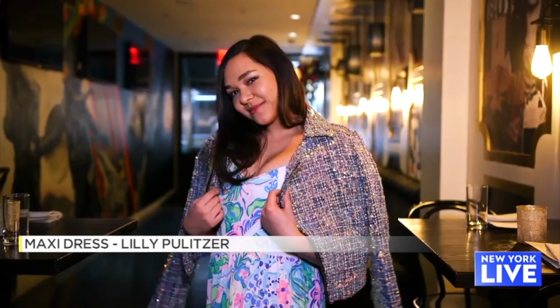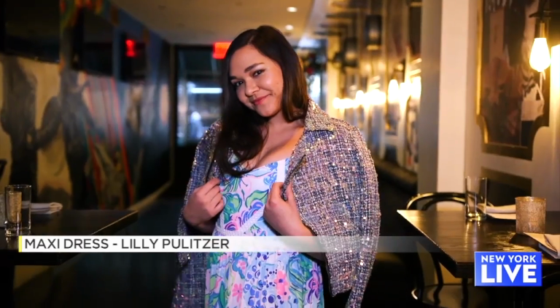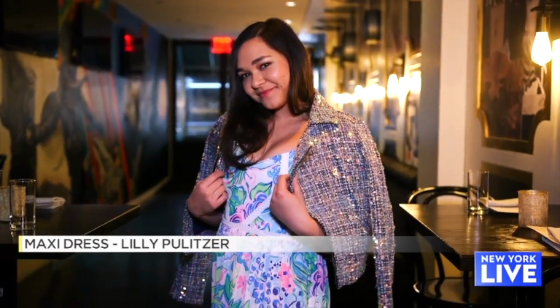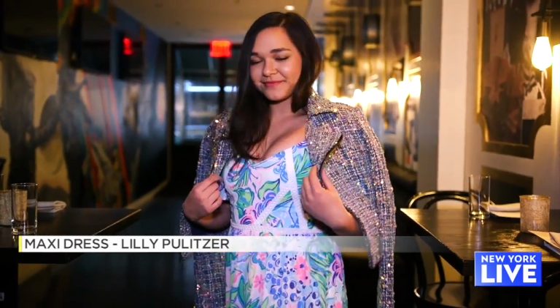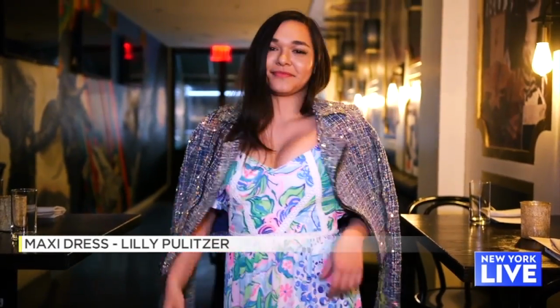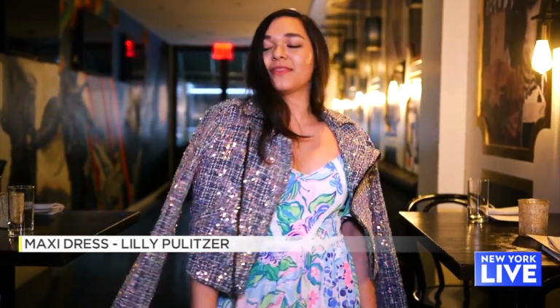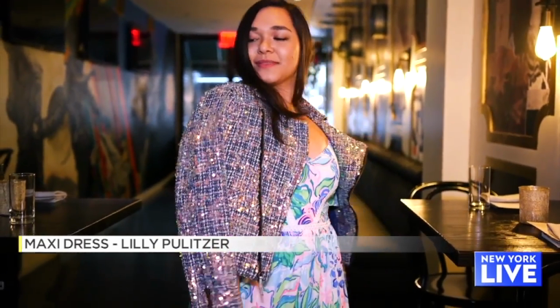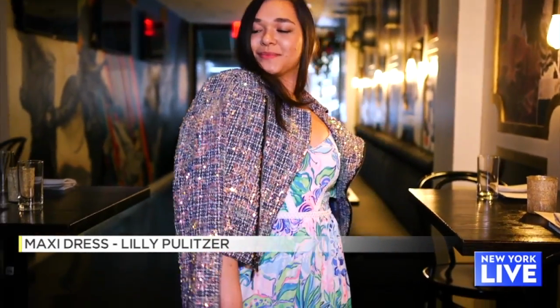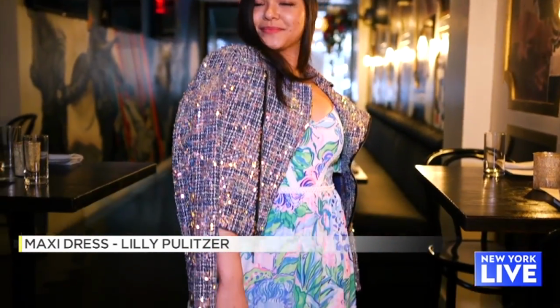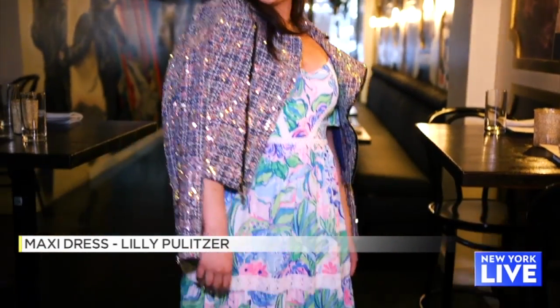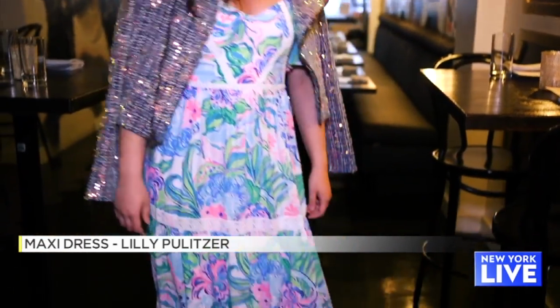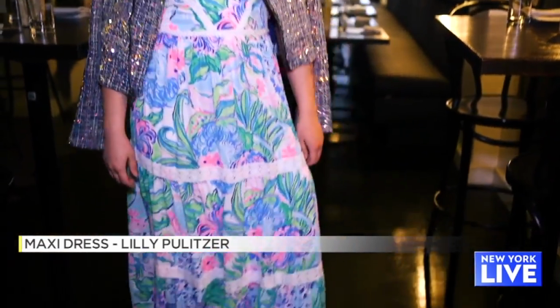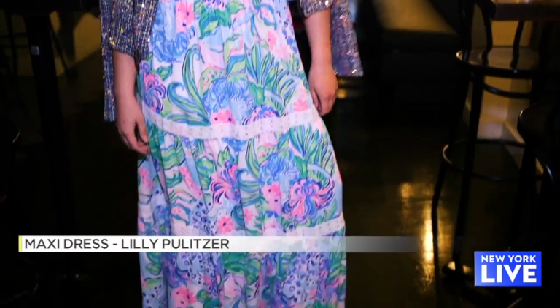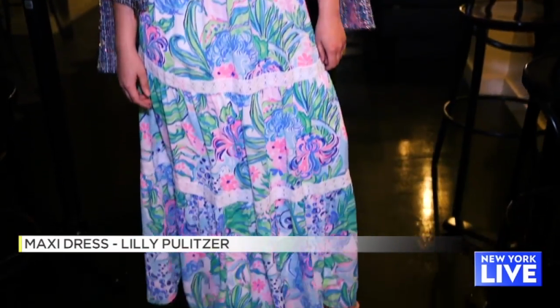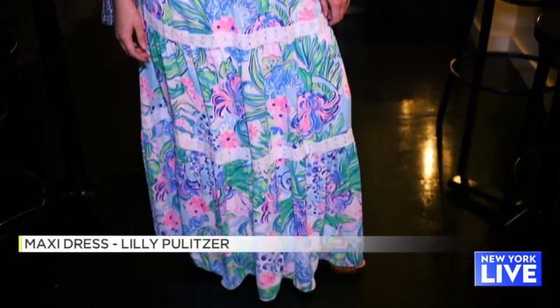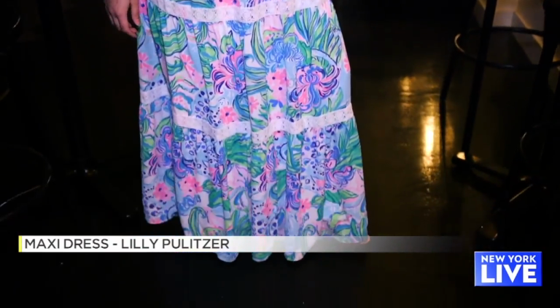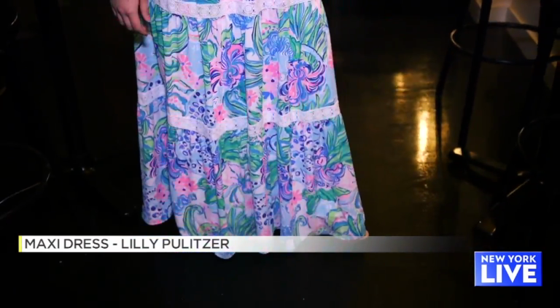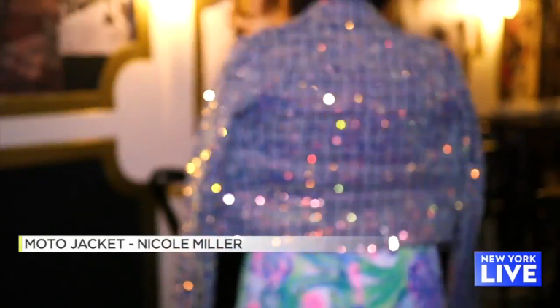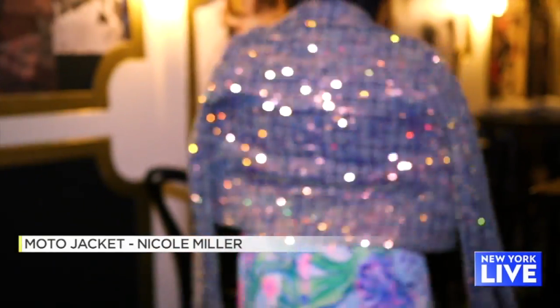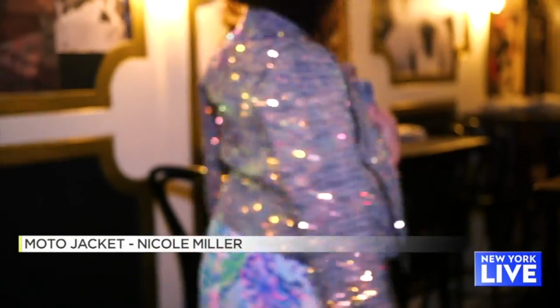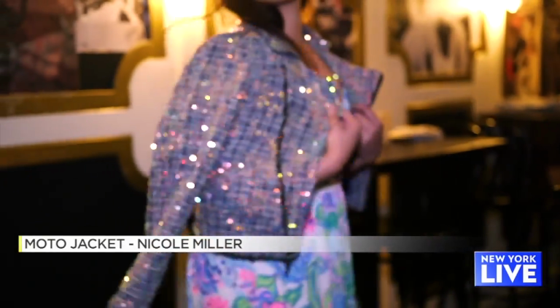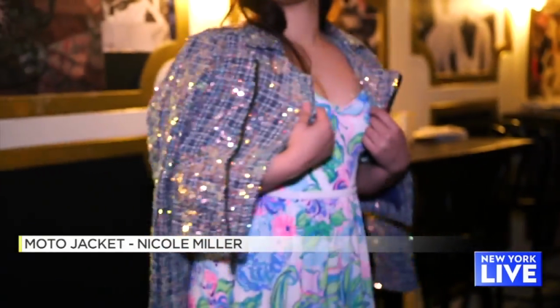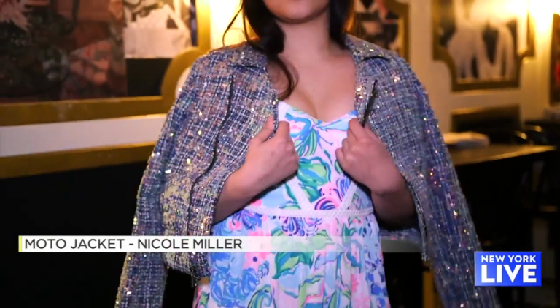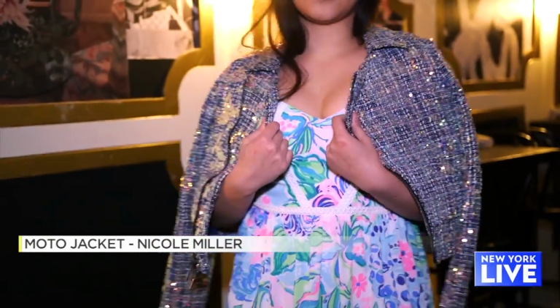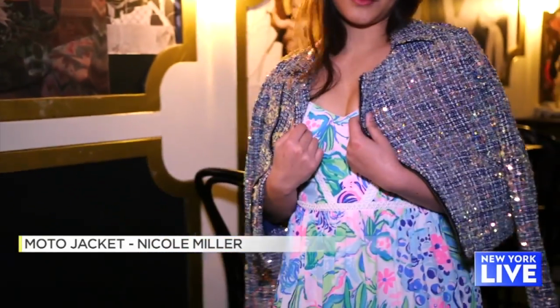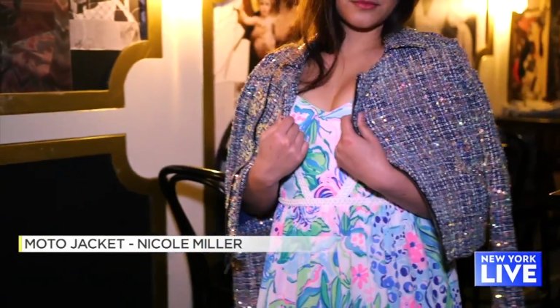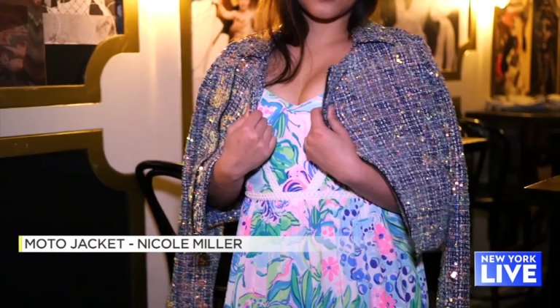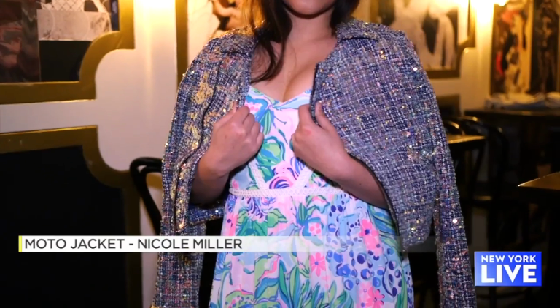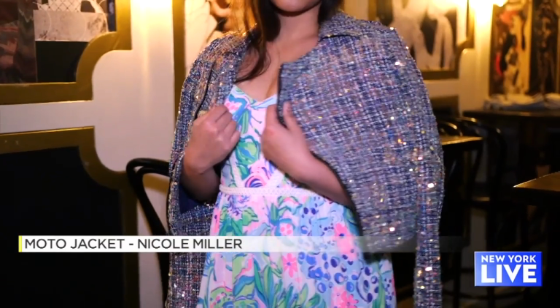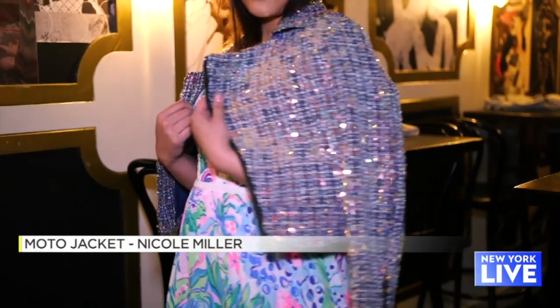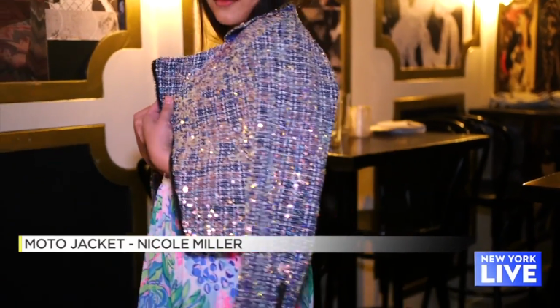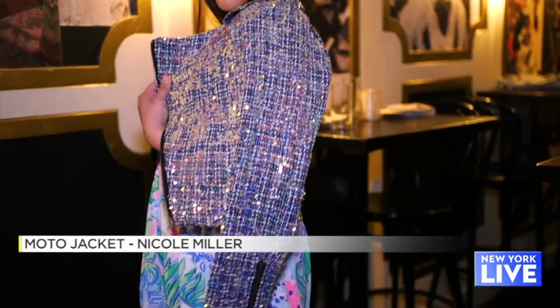So talk to me about this first look. This first look is Lily Pulitzer in this amazing maxi dress. We've added a little shimmer with the sequins — a Nicole Miller moto jacket. It's absolutely fabulous.